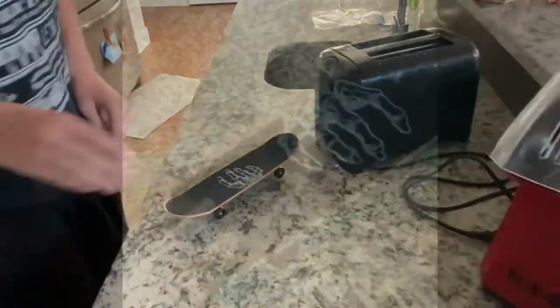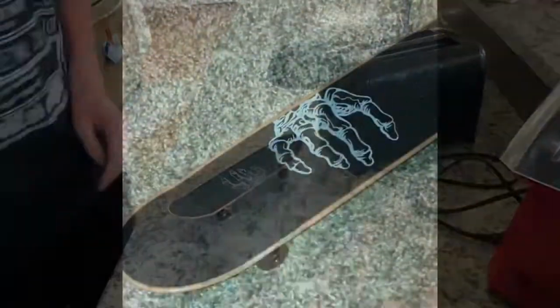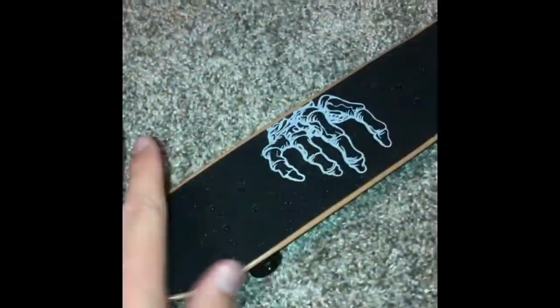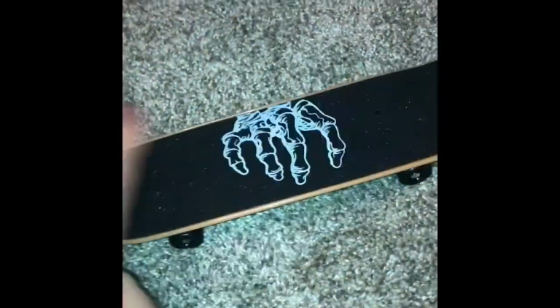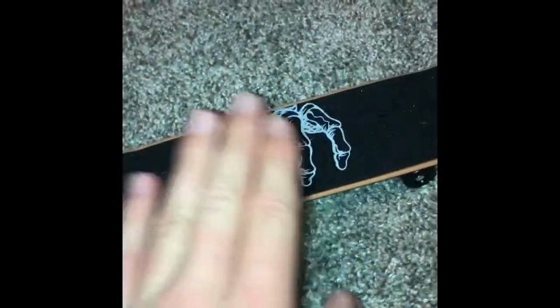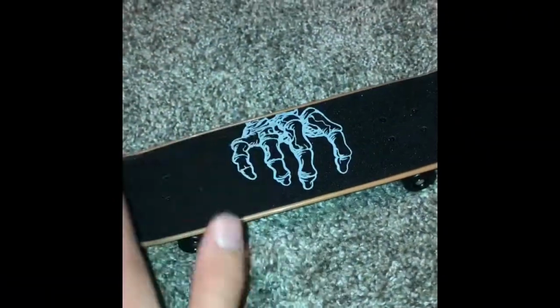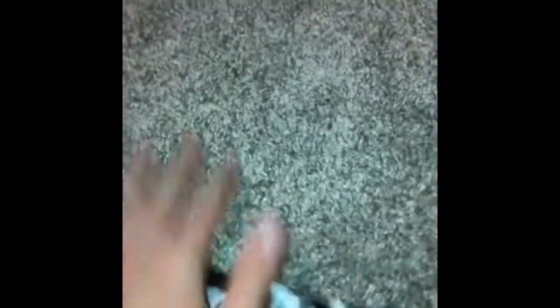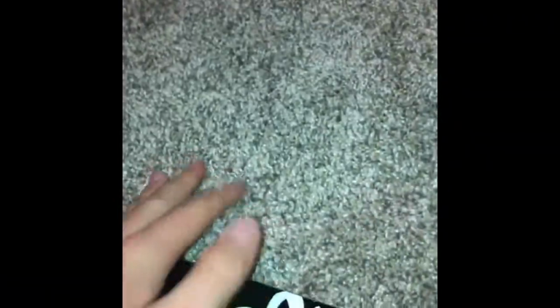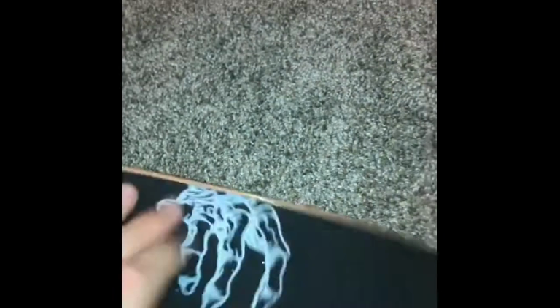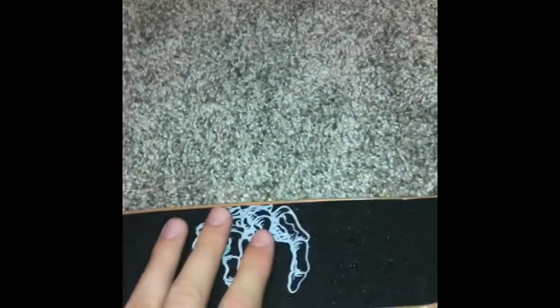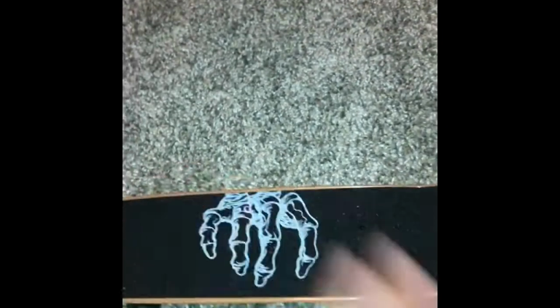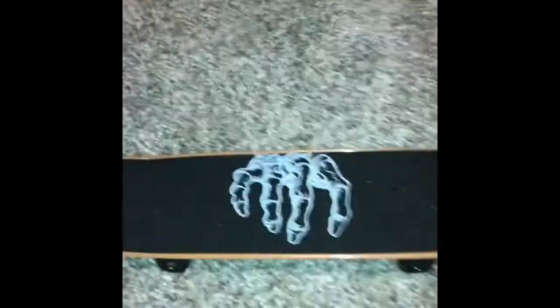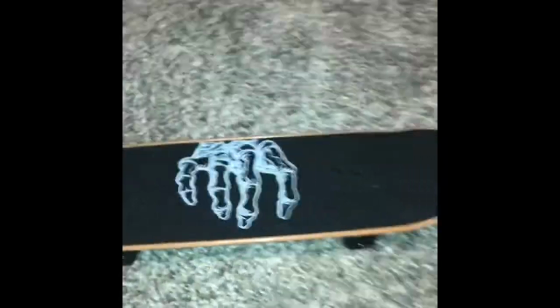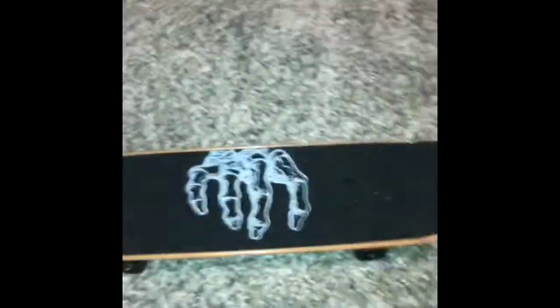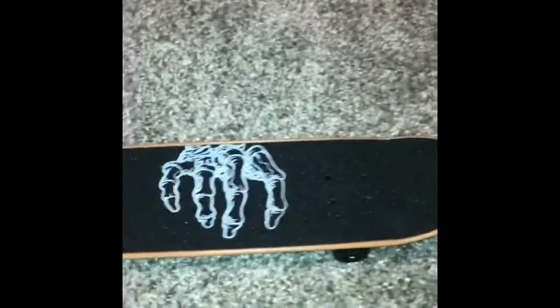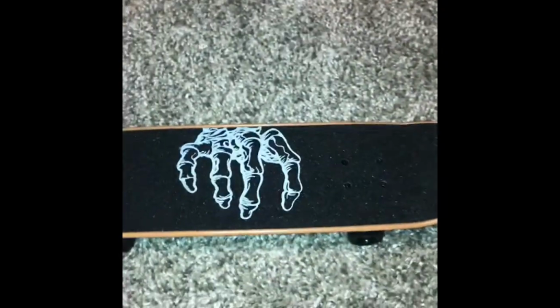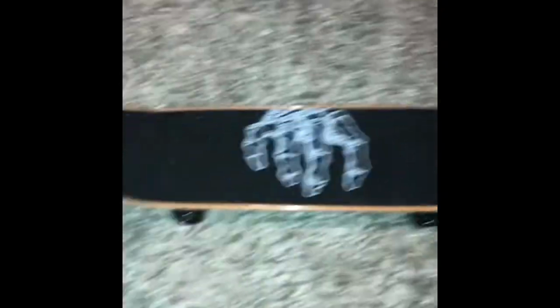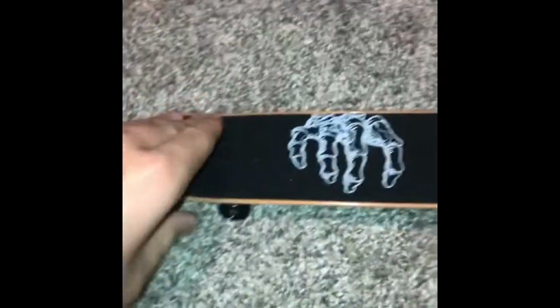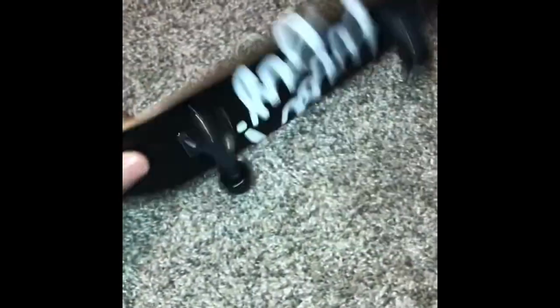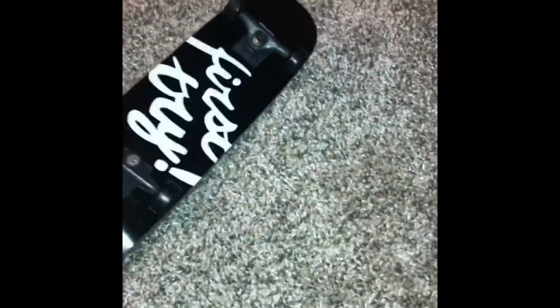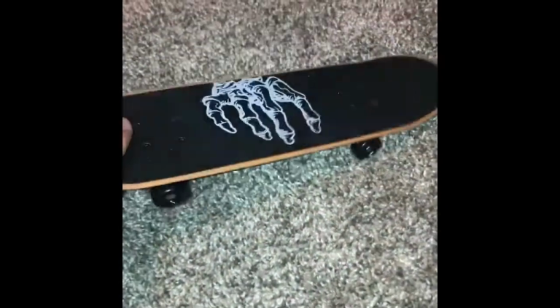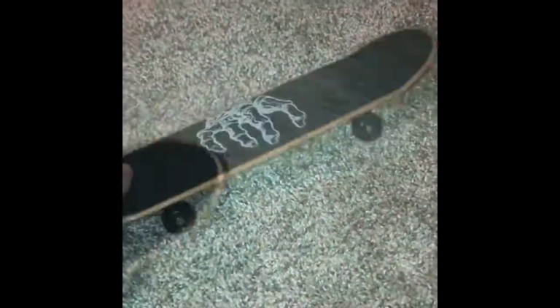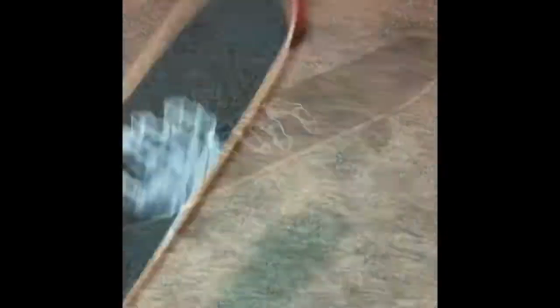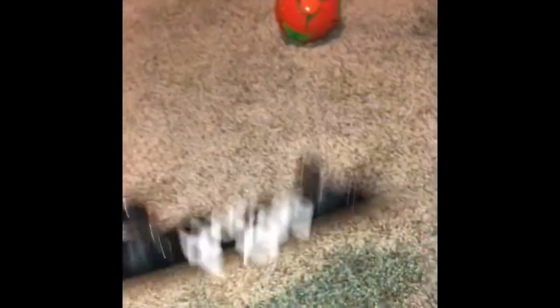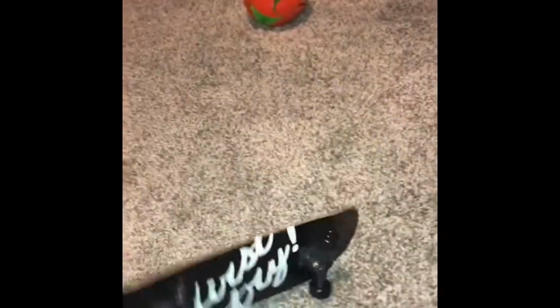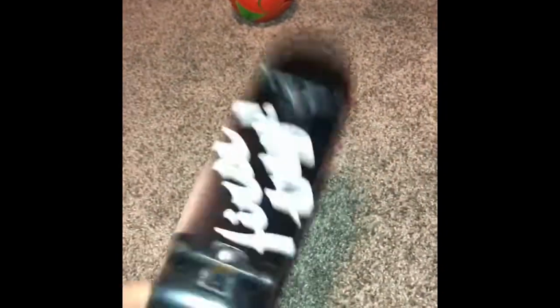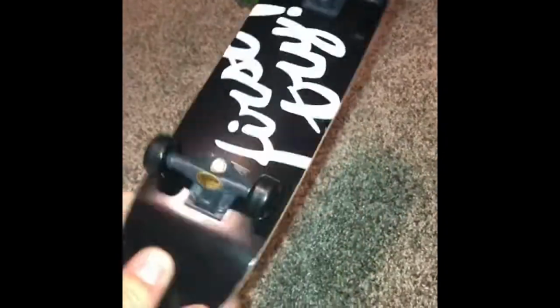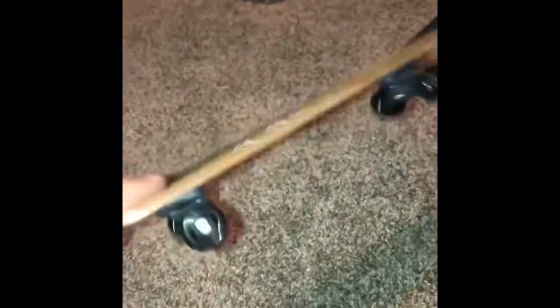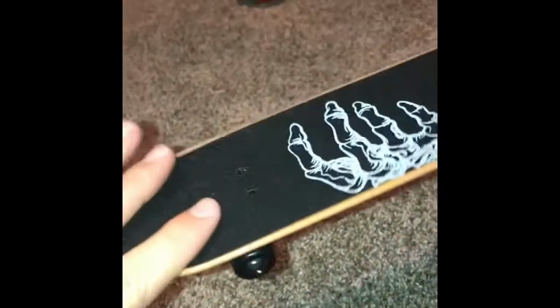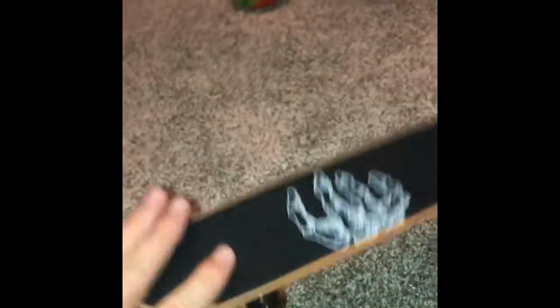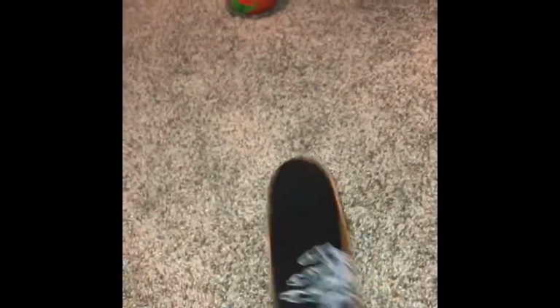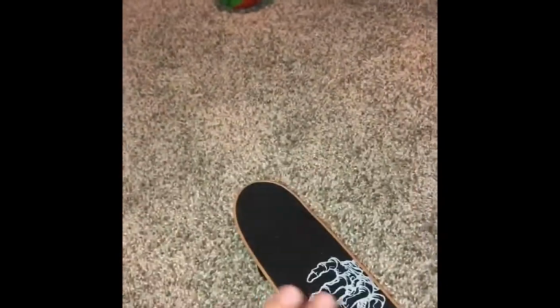It's awesome — you can just do so much. It's kind of like skateboarding. I'd obviously rather skate, but when I can't skate, this is great. Thanks for watching — this is an awesome Braille board.